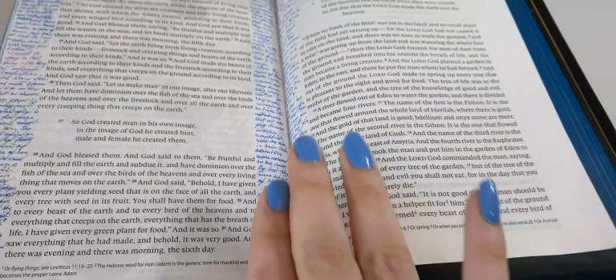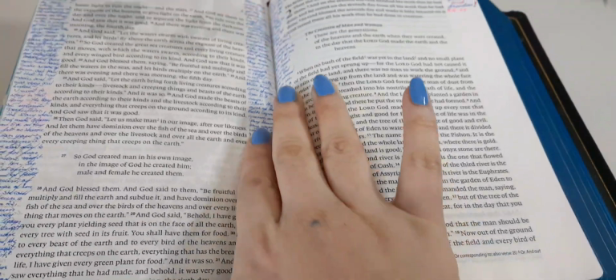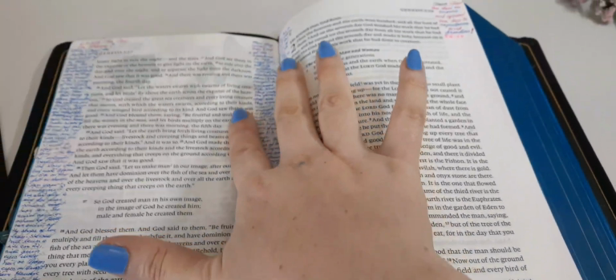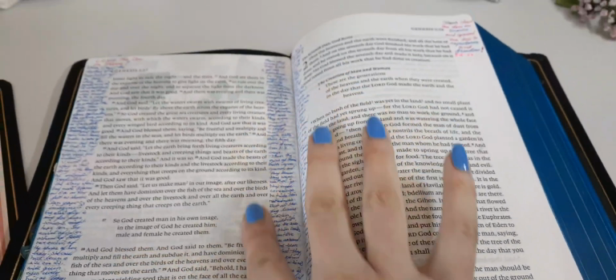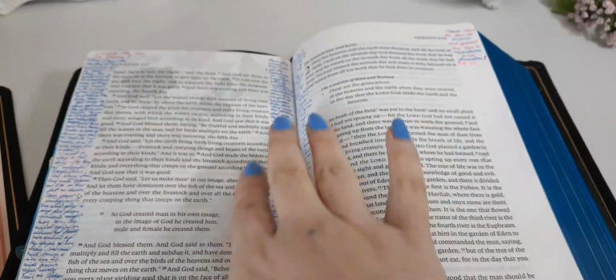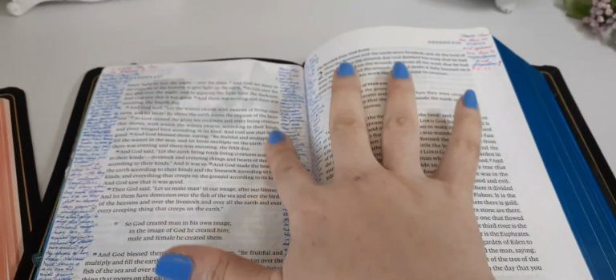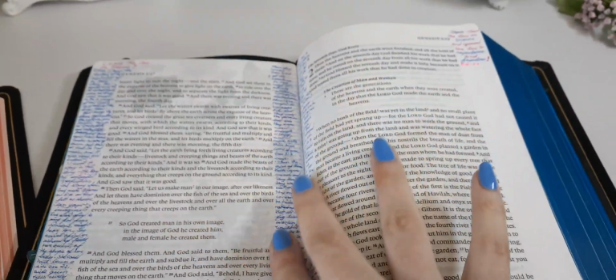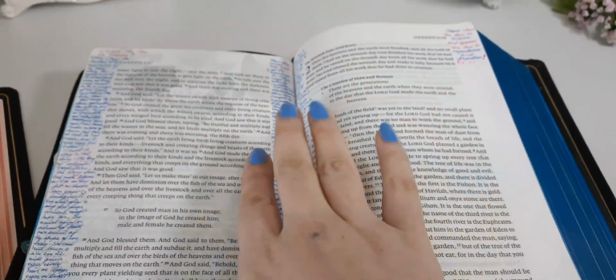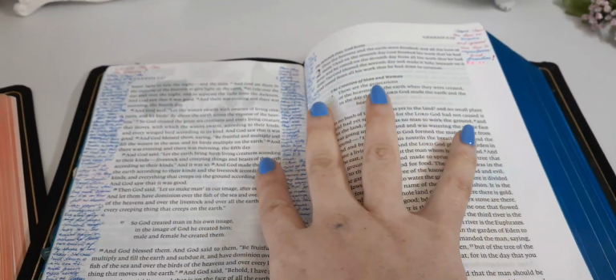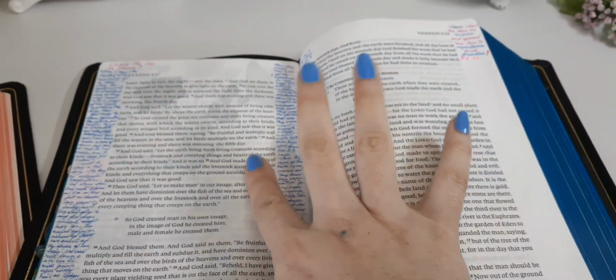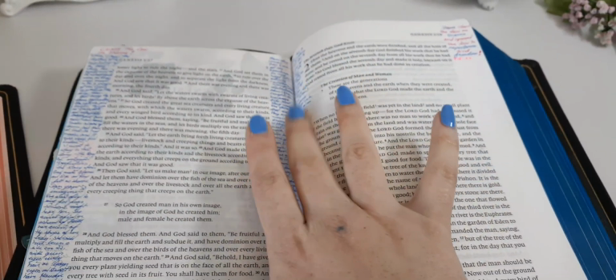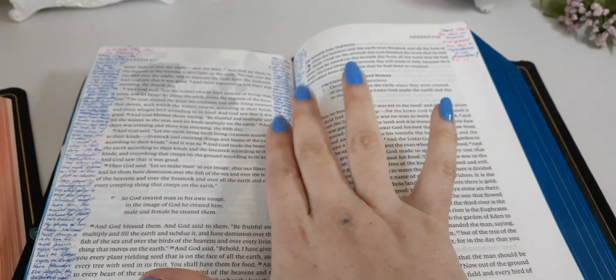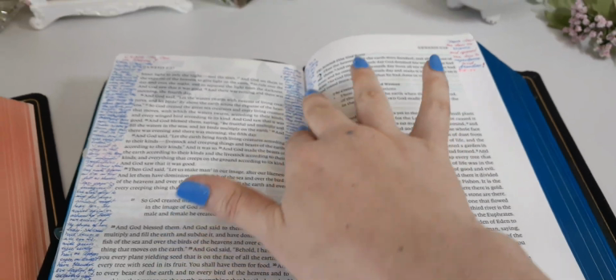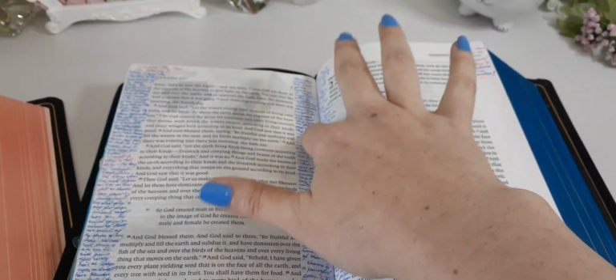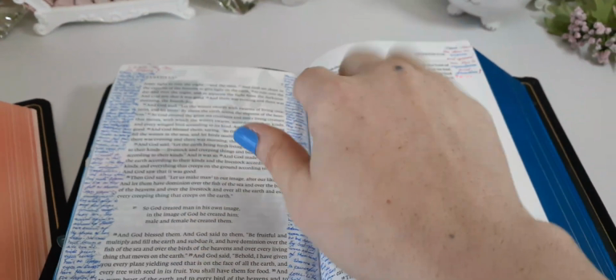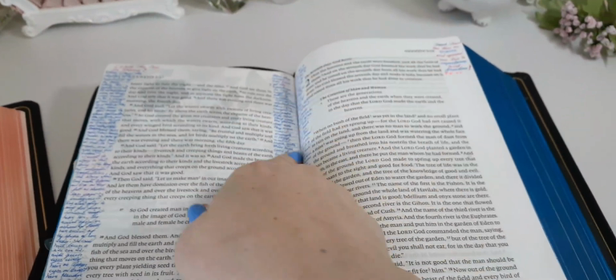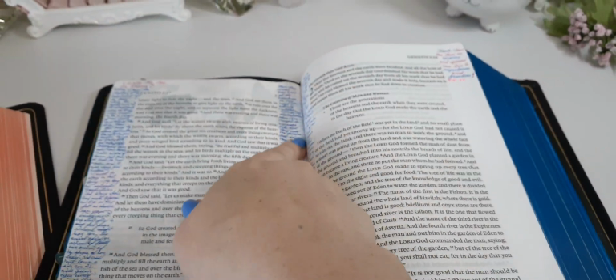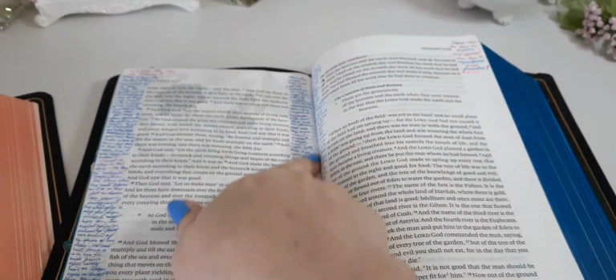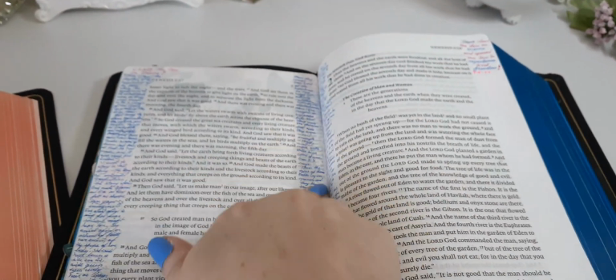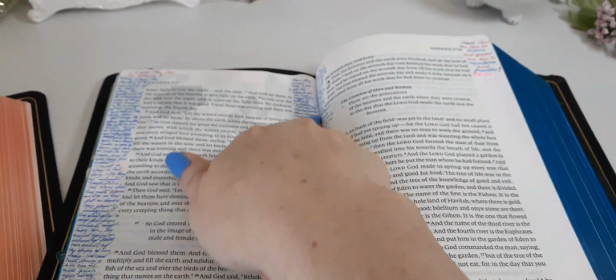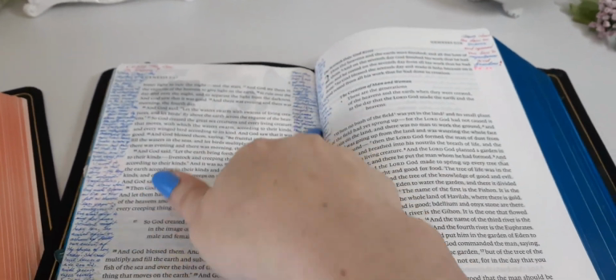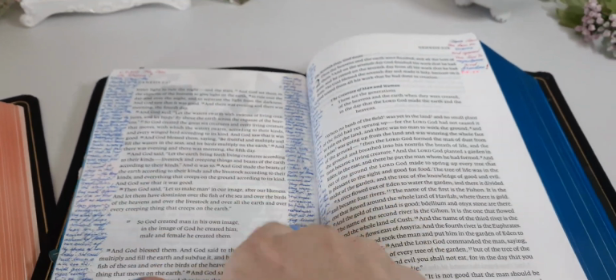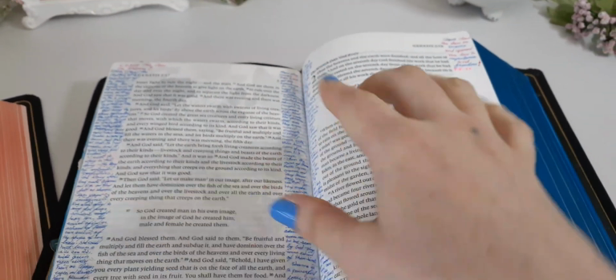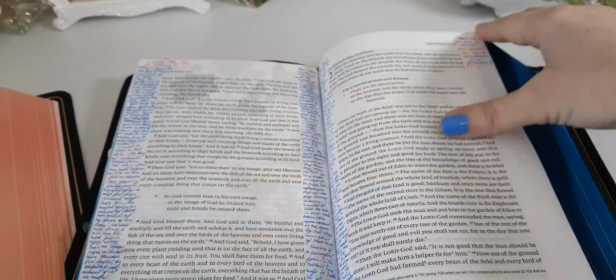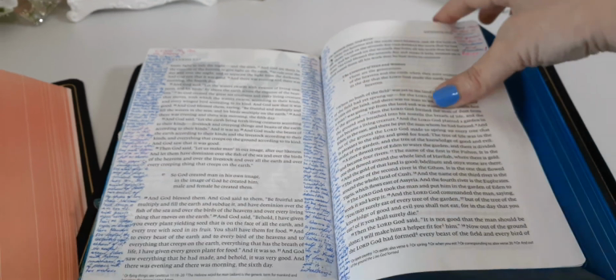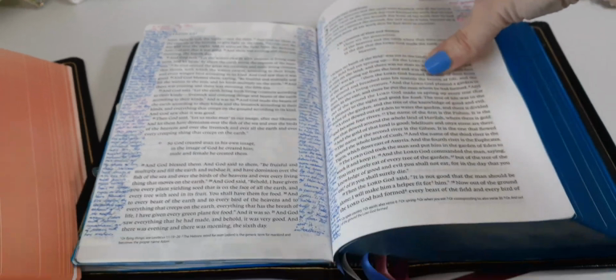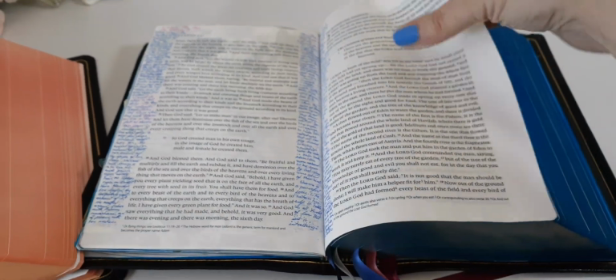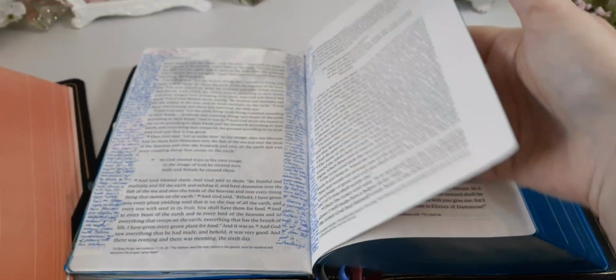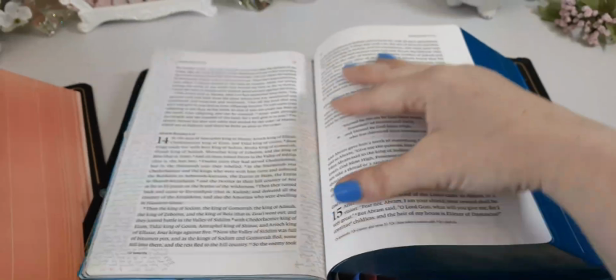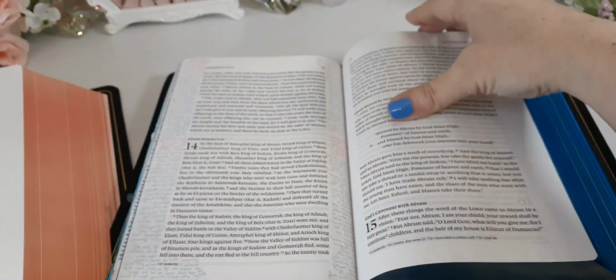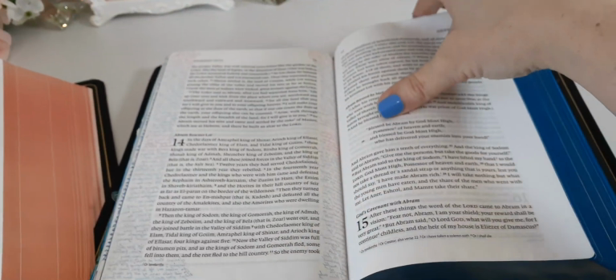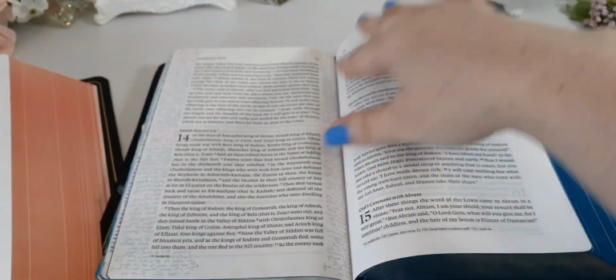A lot of people get really confused on how I'm able to write deep in the gutter, so I do have a video sharing my tips and tricks on that.